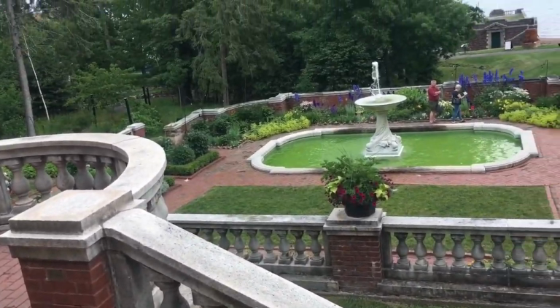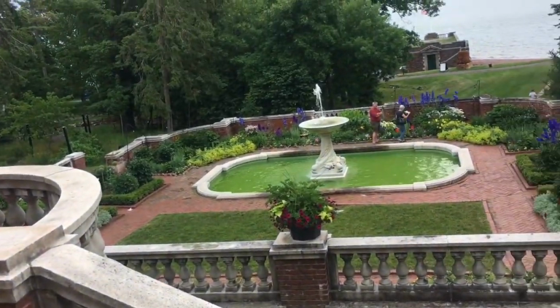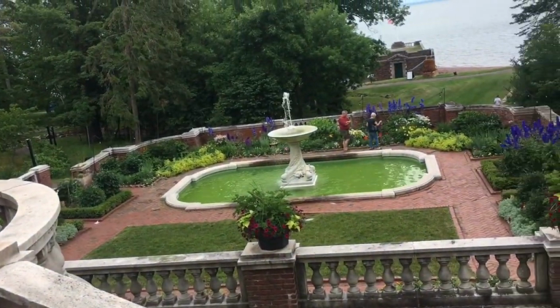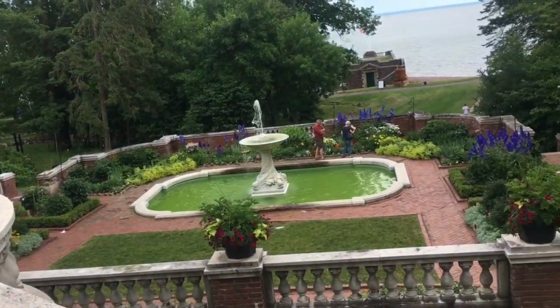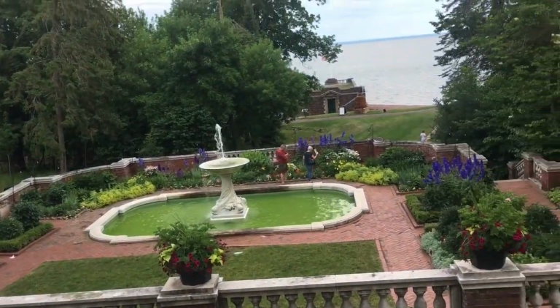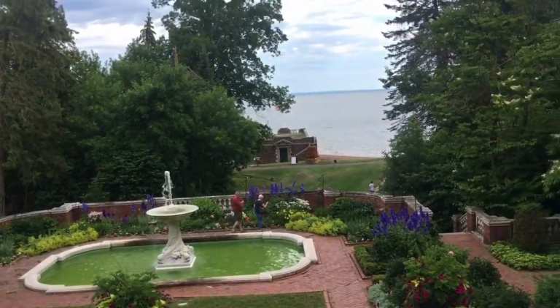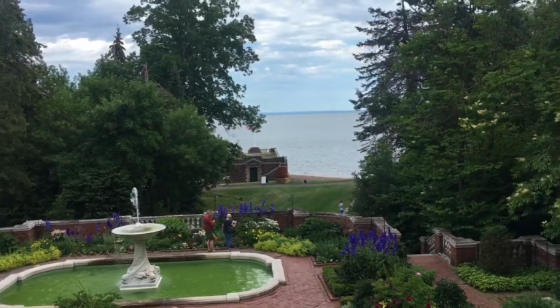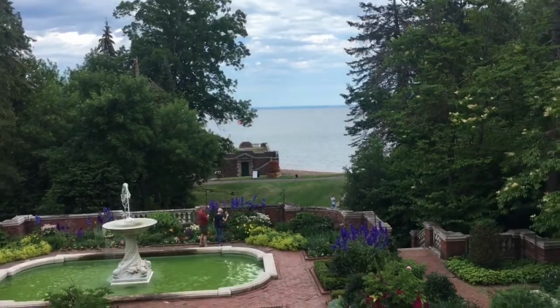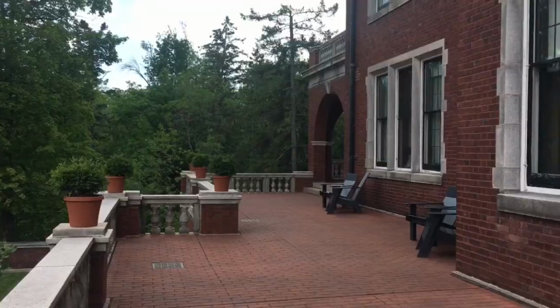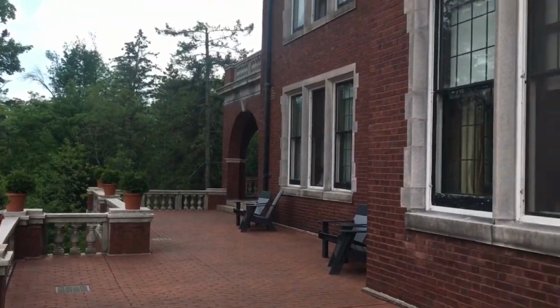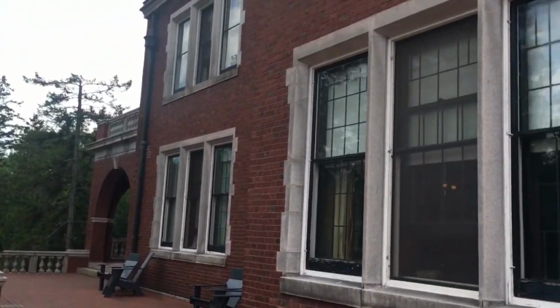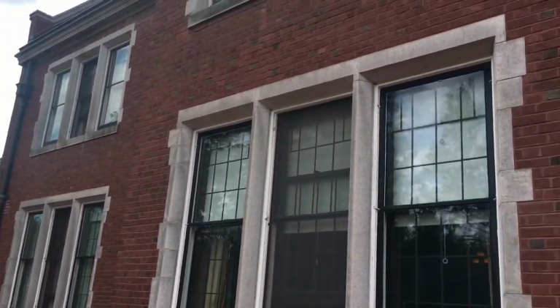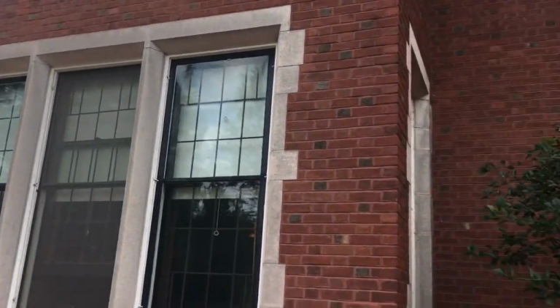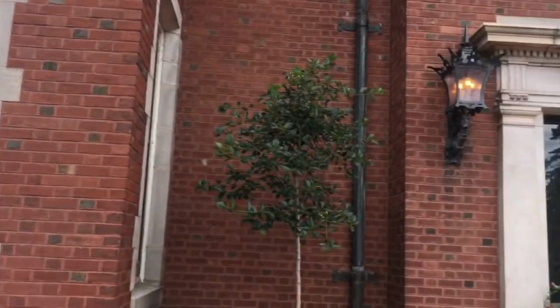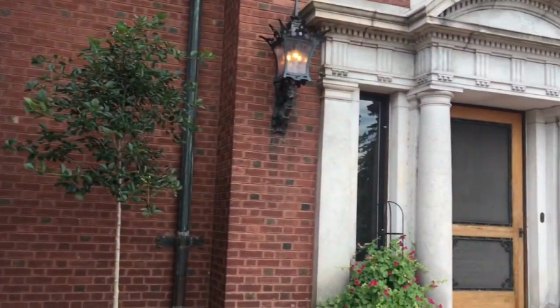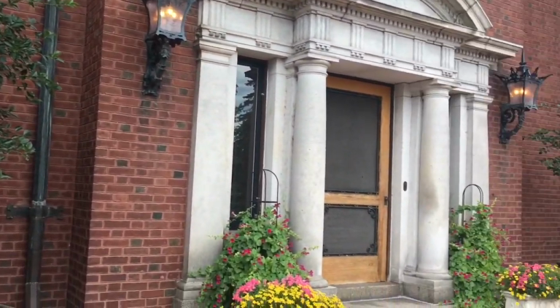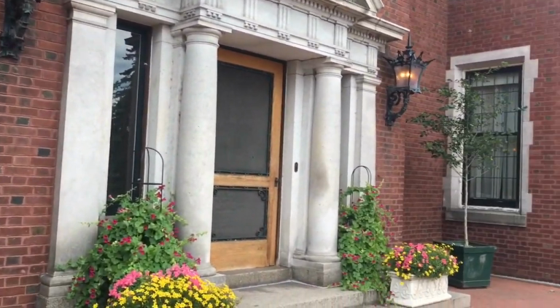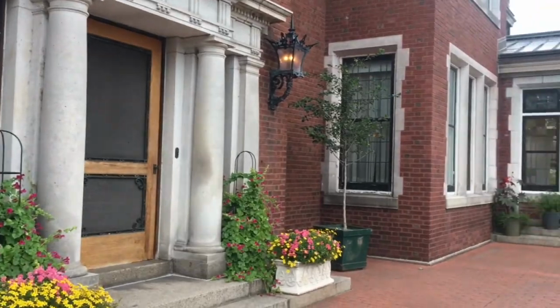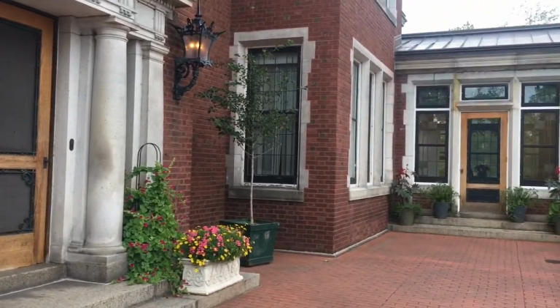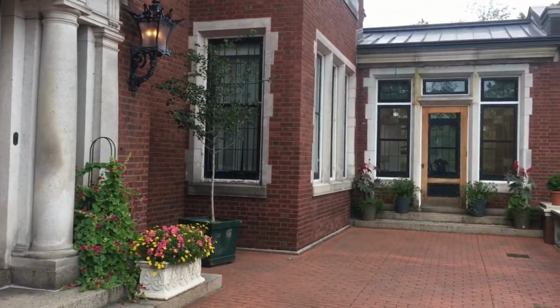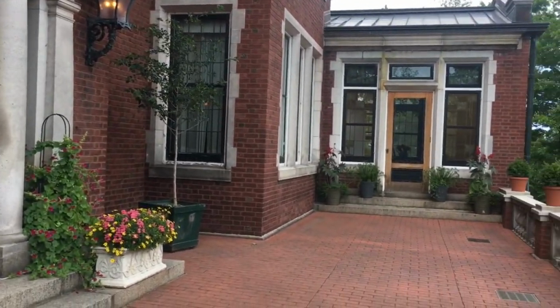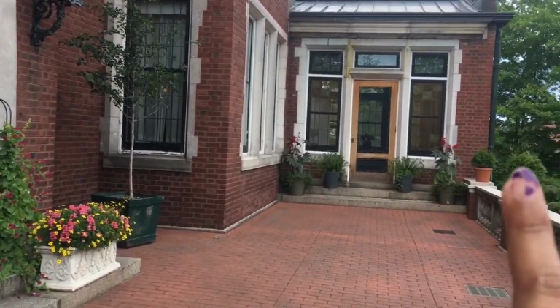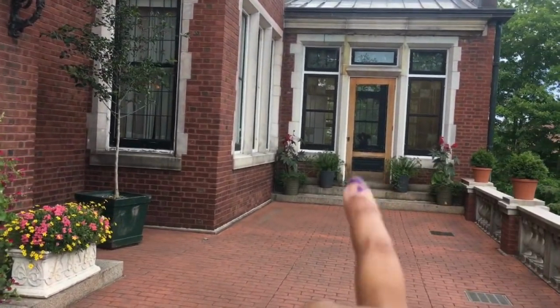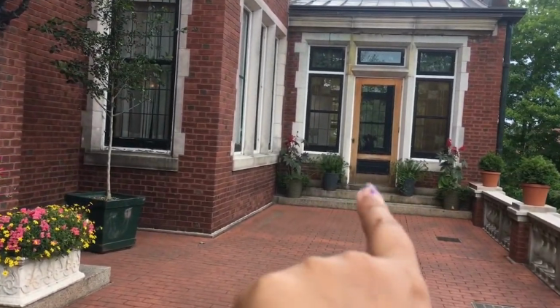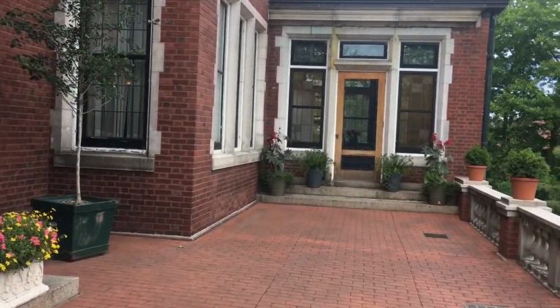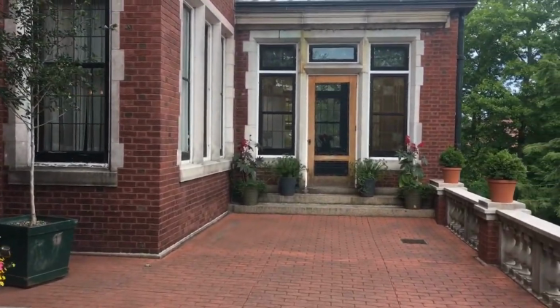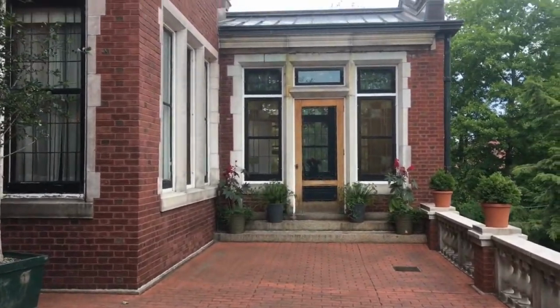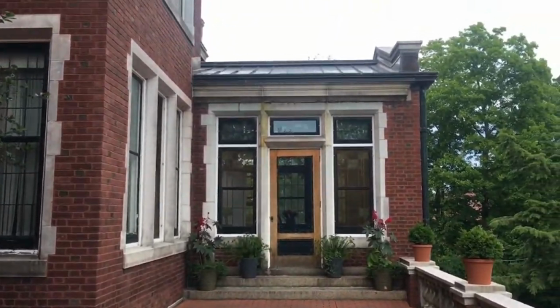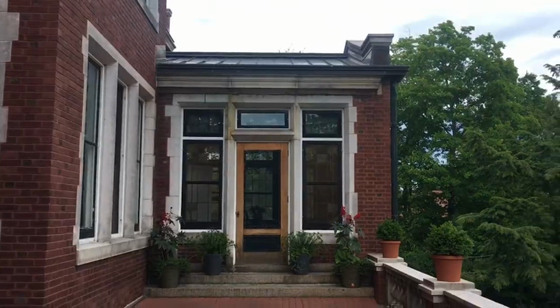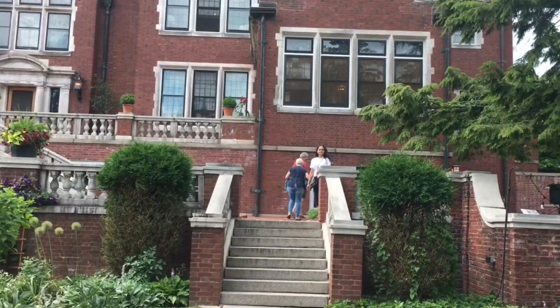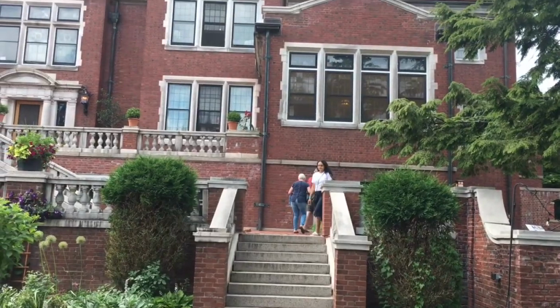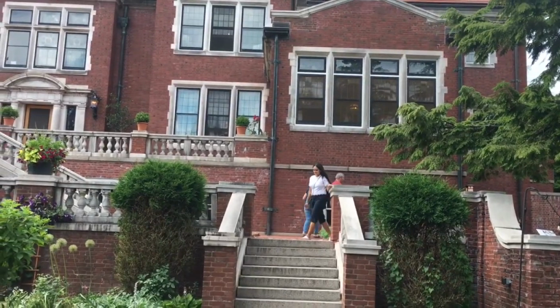Here are the steps you can take to go to the garden and the water fountain. Right over there is the place I showed you — the breakfast room. This is a gorgeous place.